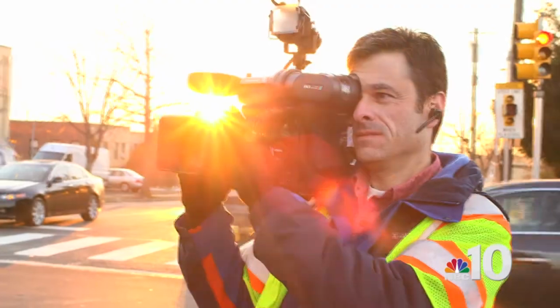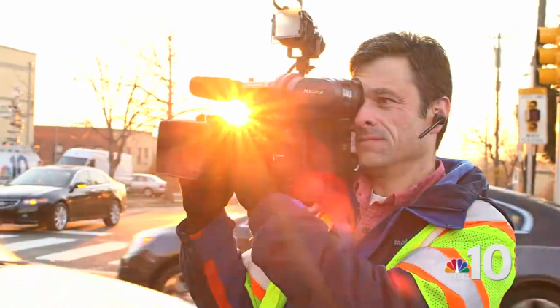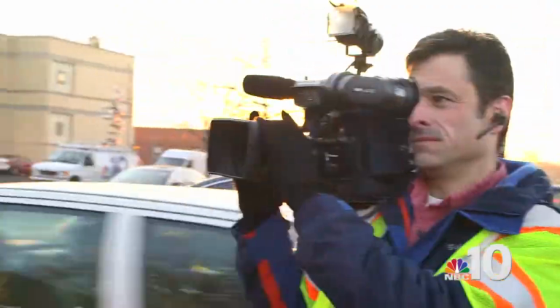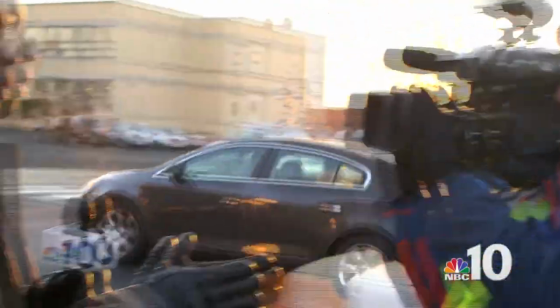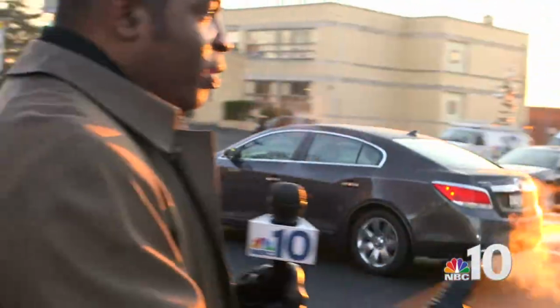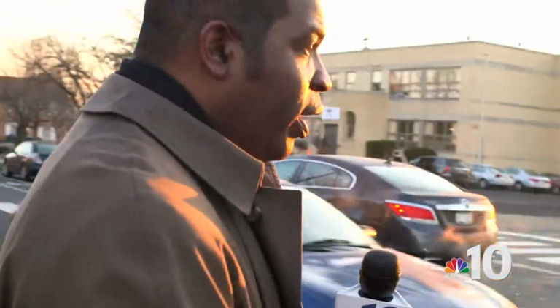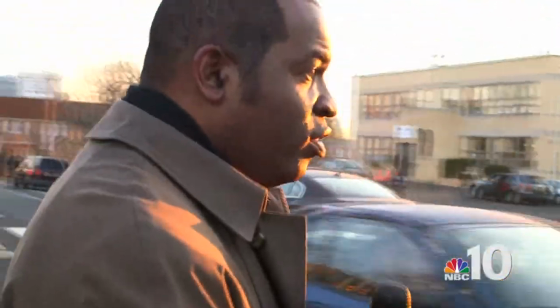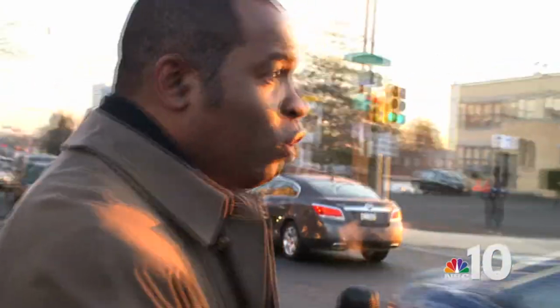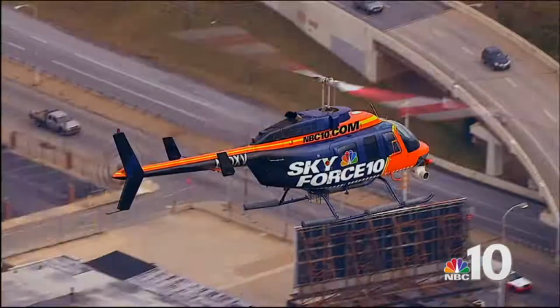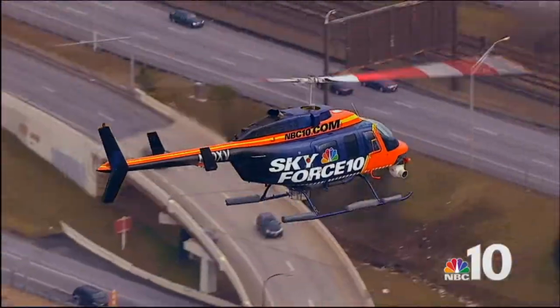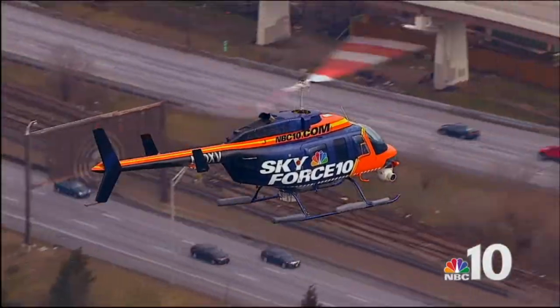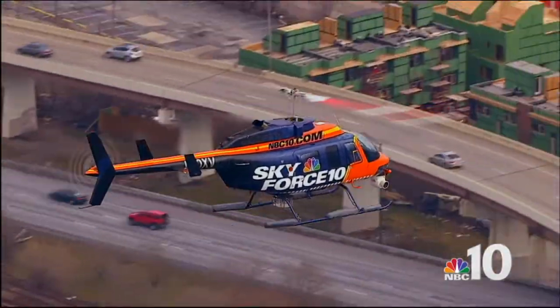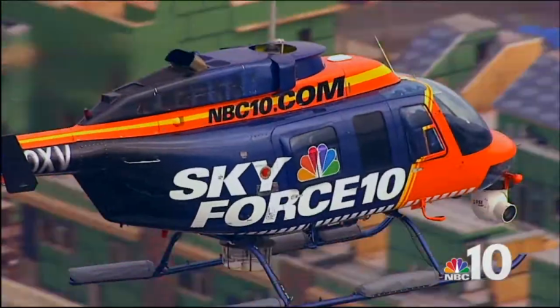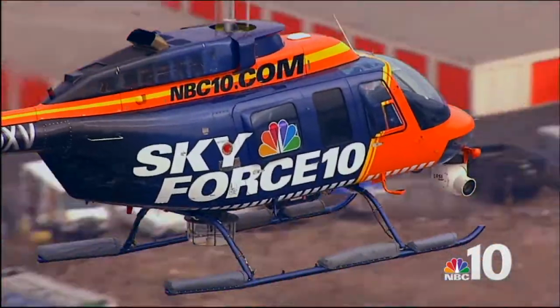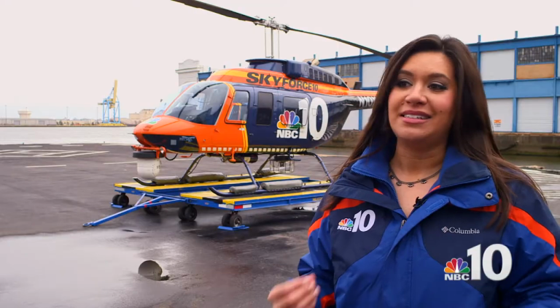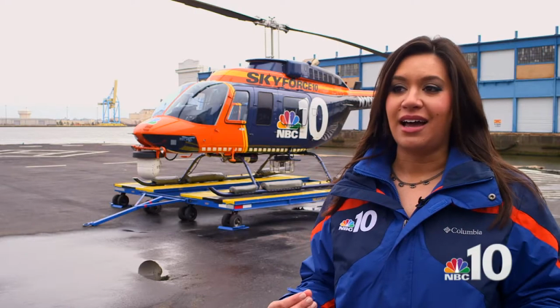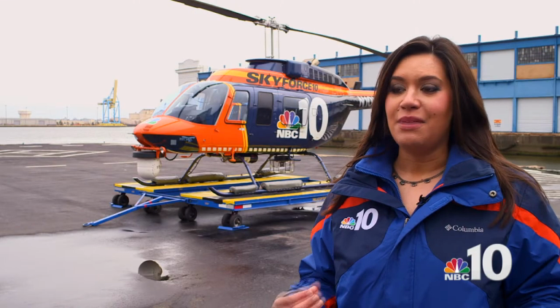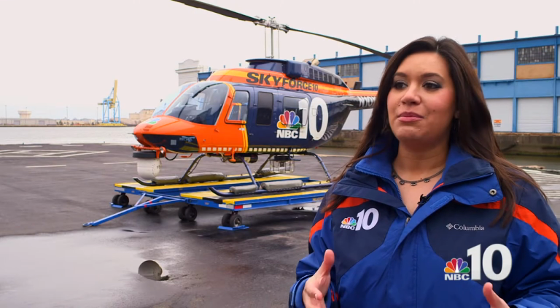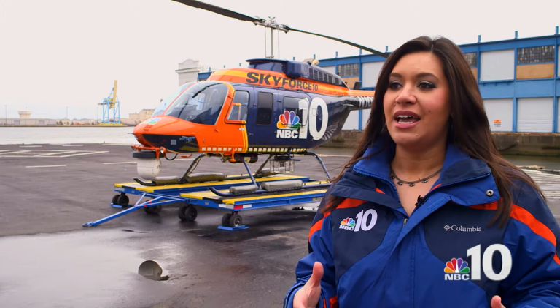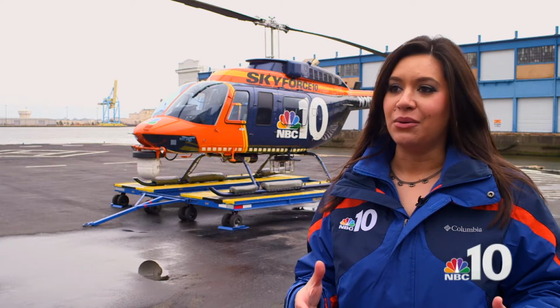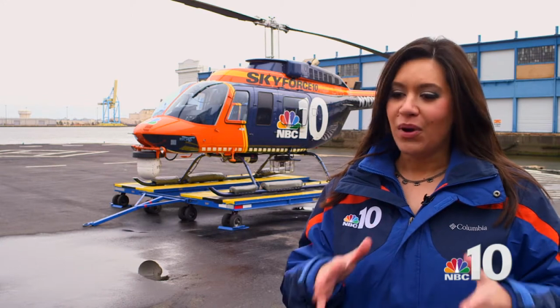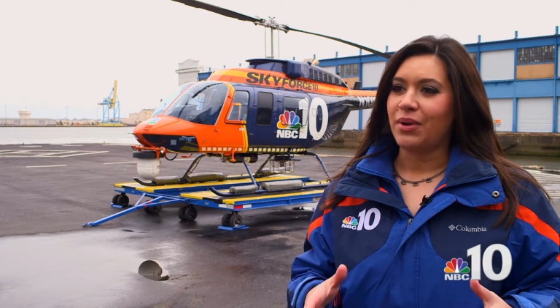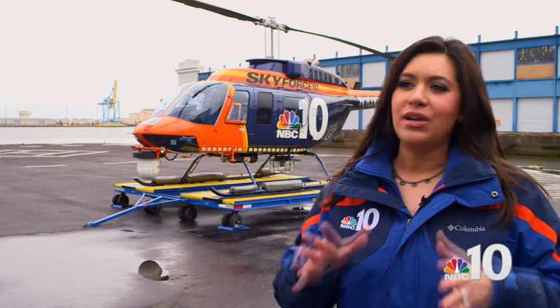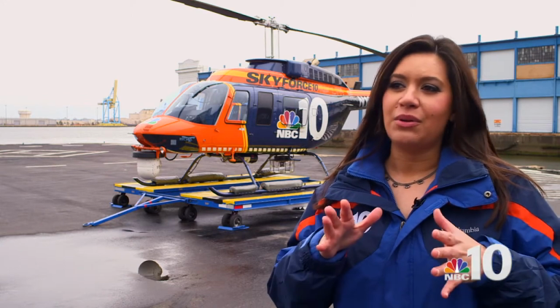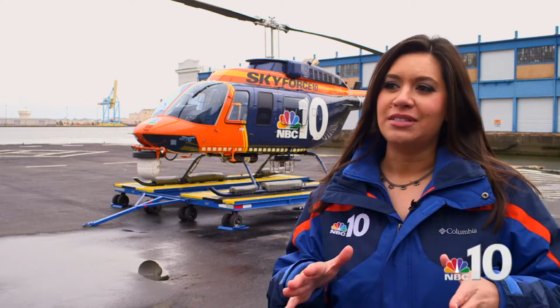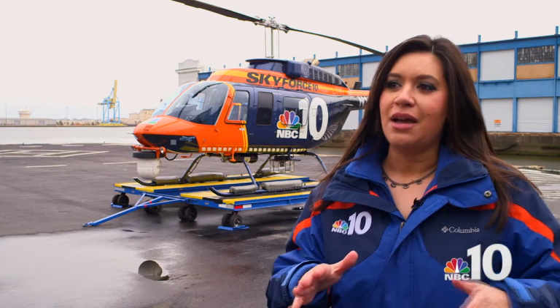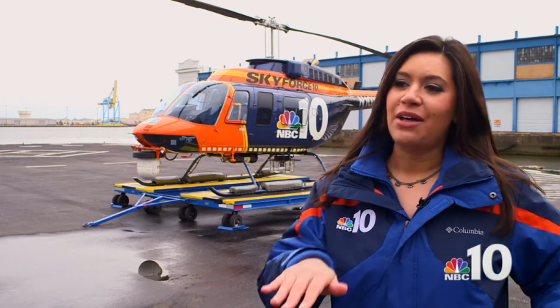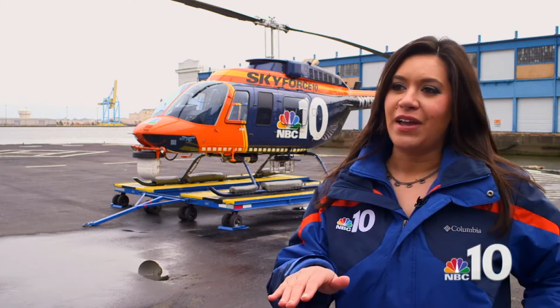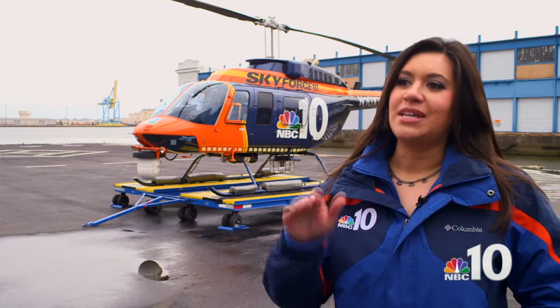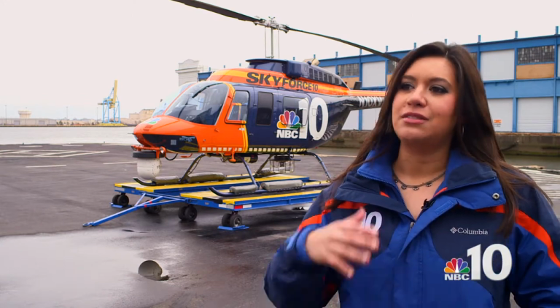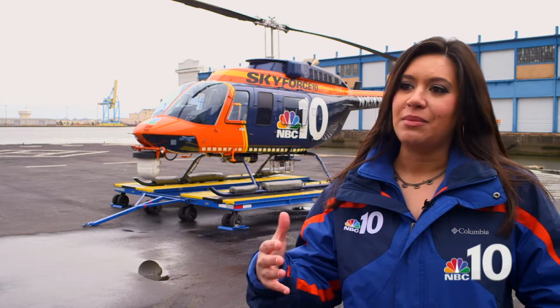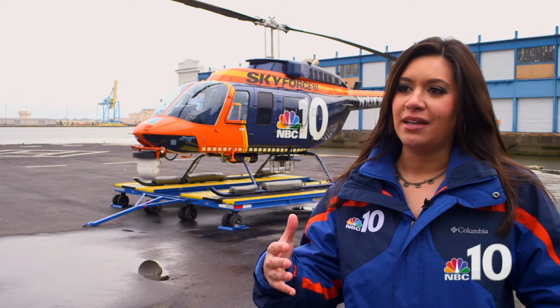Of course we have our team on the ground for every breaking news situation. But we have Sky Force 10 in the air with a journalist inside, being able to tell you what's going on — not only what you're seeing, but how that affects you and tell the story behind it.